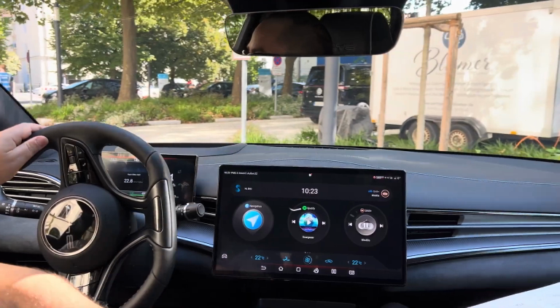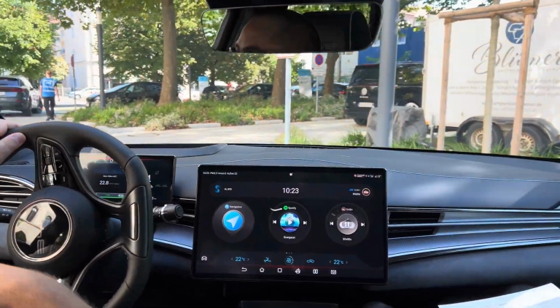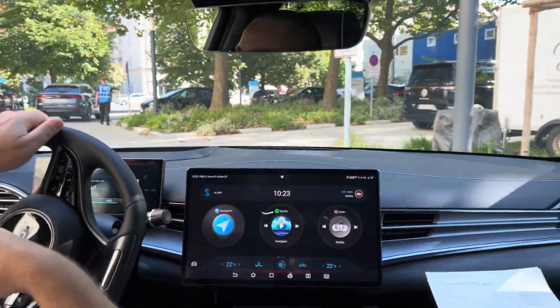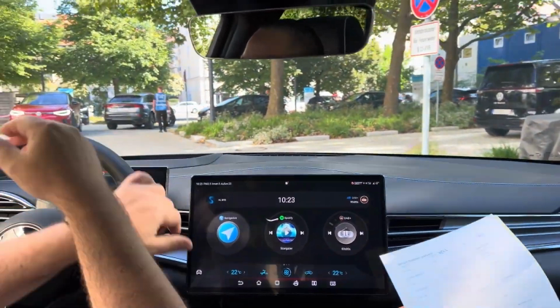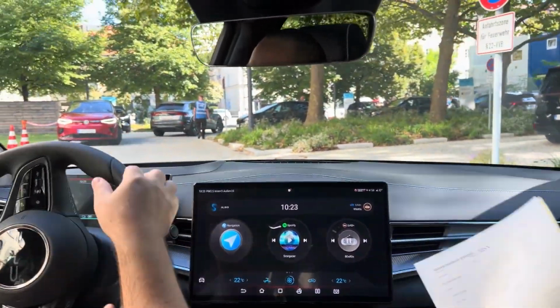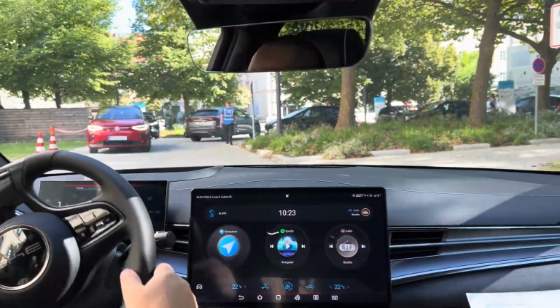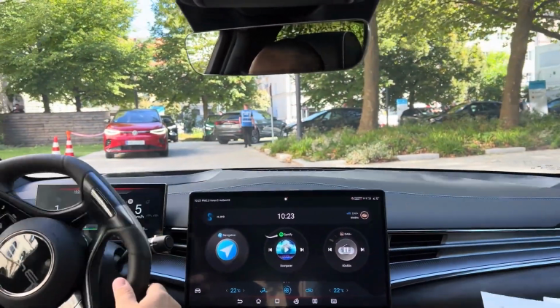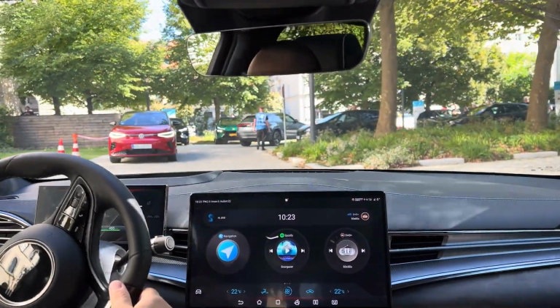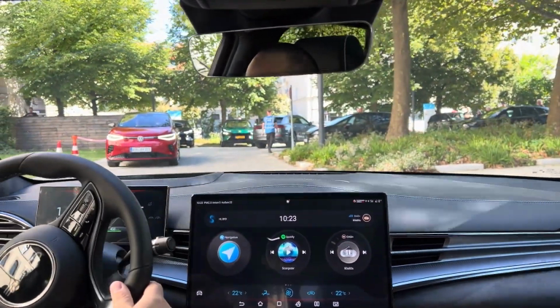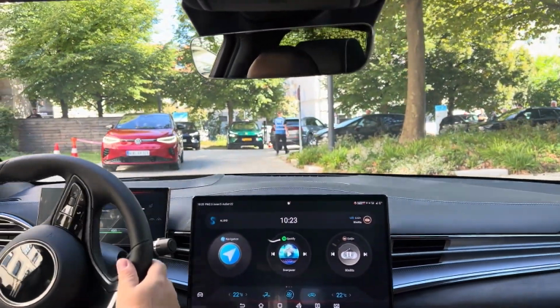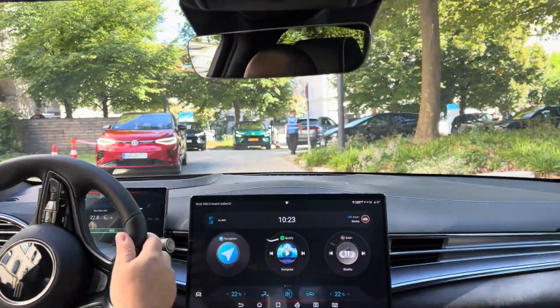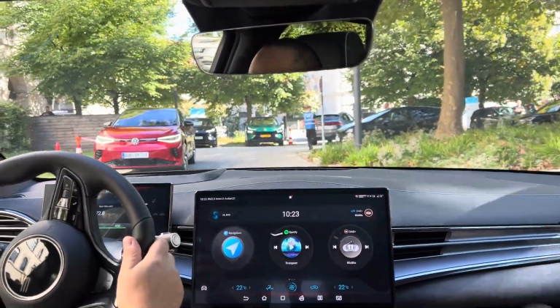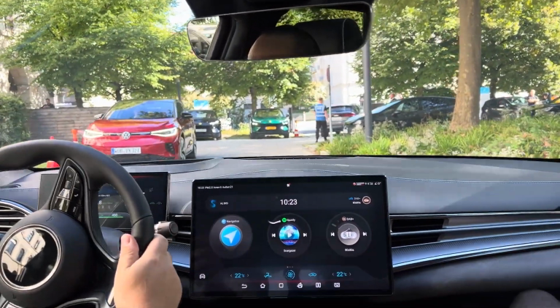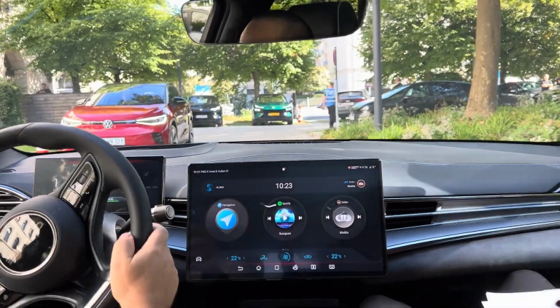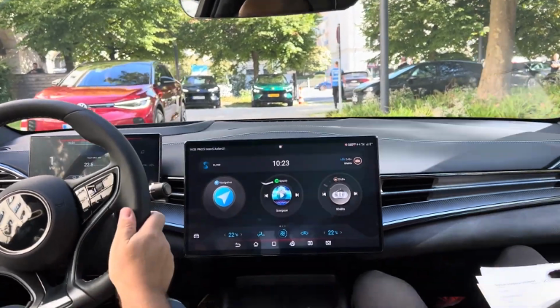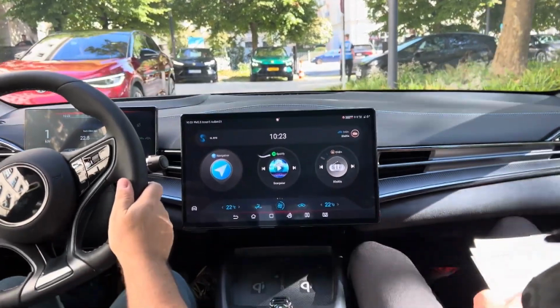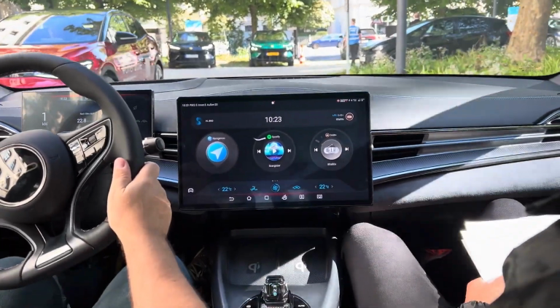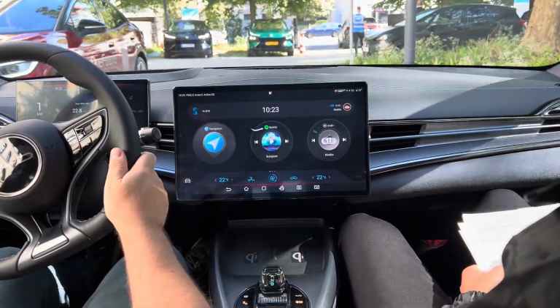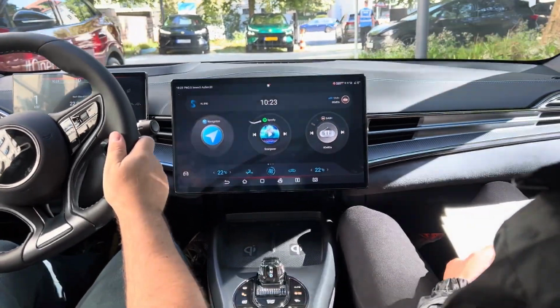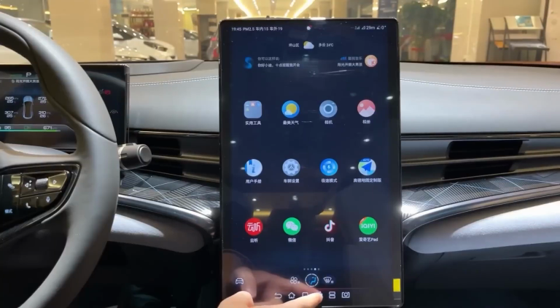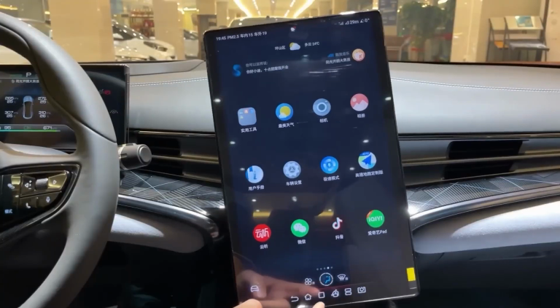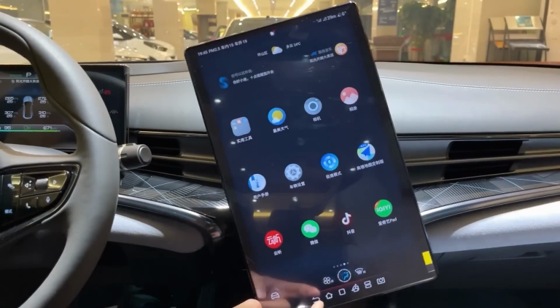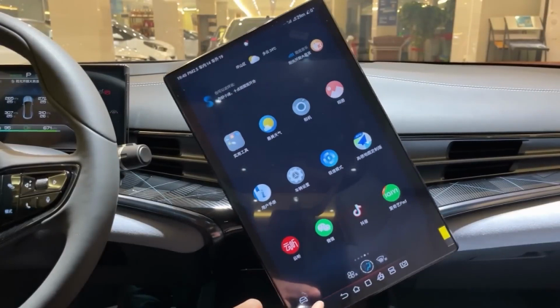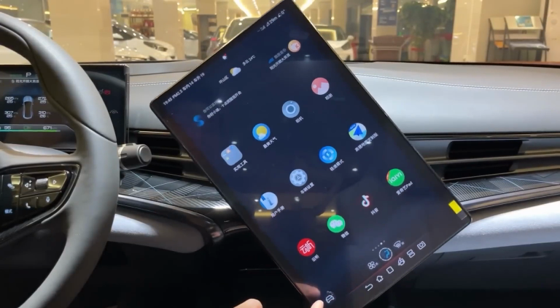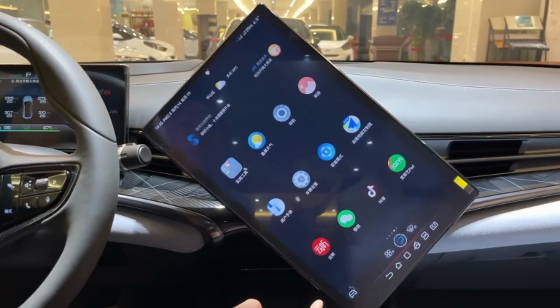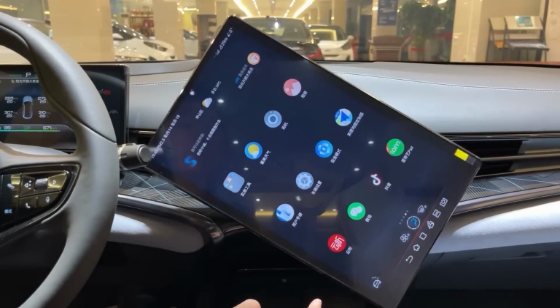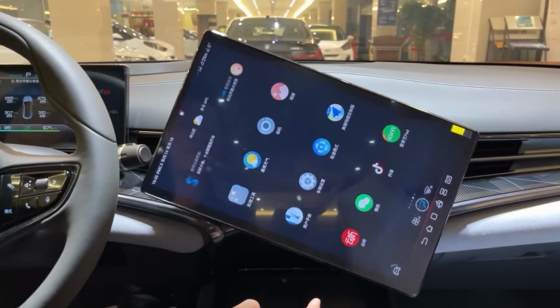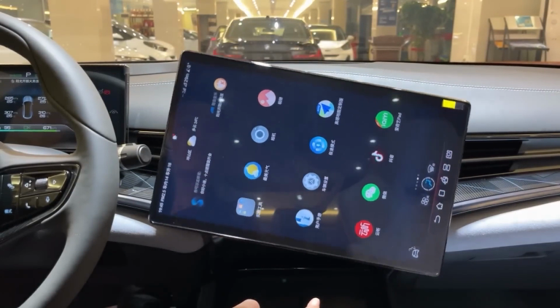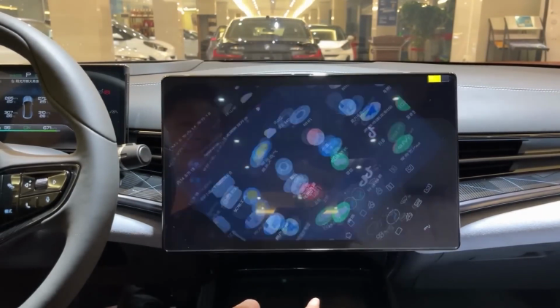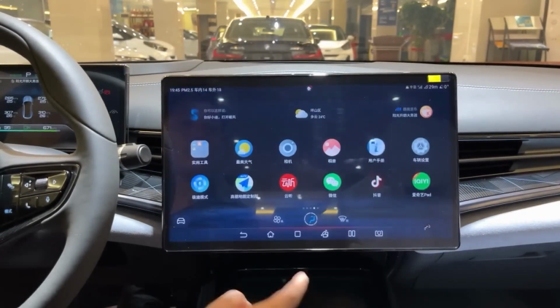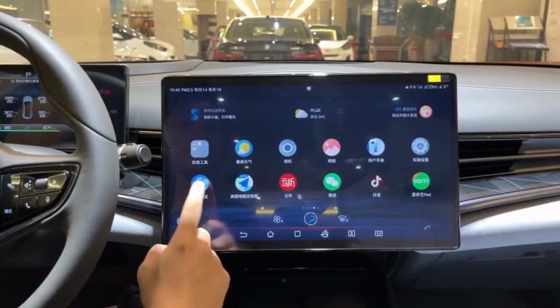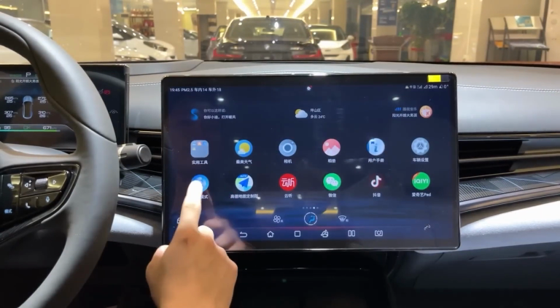The vehicle comes equipped with a 10.25-inch digital instrument cluster and infotainment system, featuring a 15.6-inch touchscreen, Apple CarPlay and Android Auto integration, offering a high-tech and convenient driving experience.